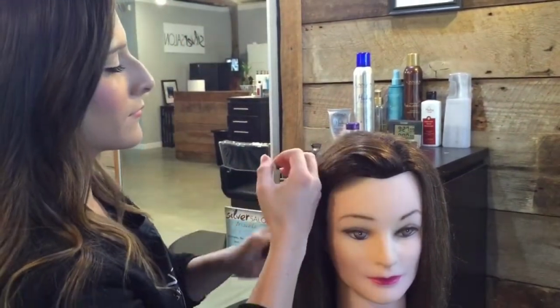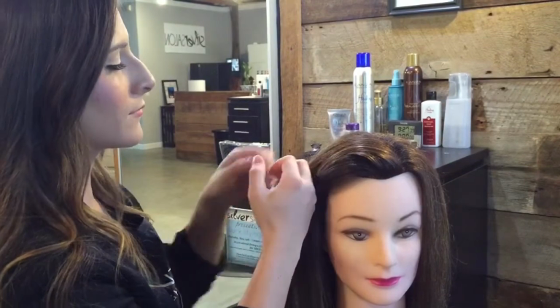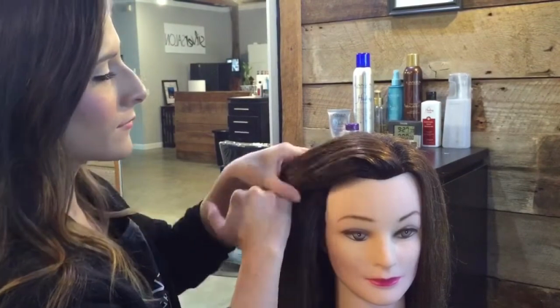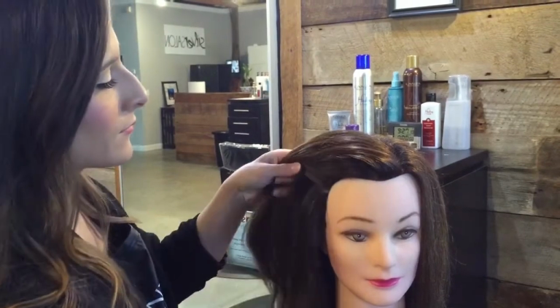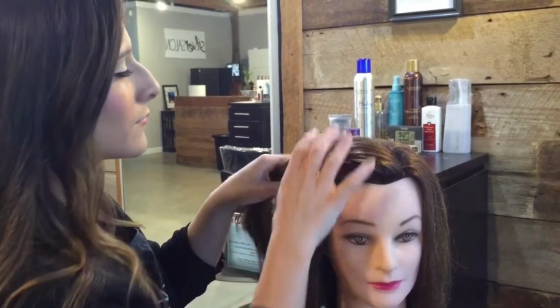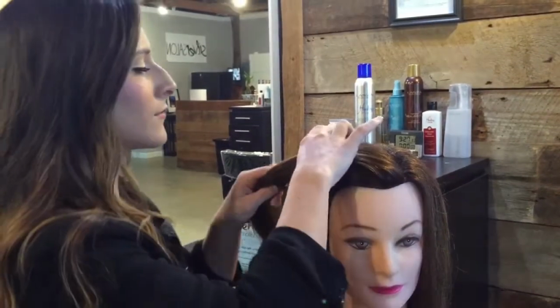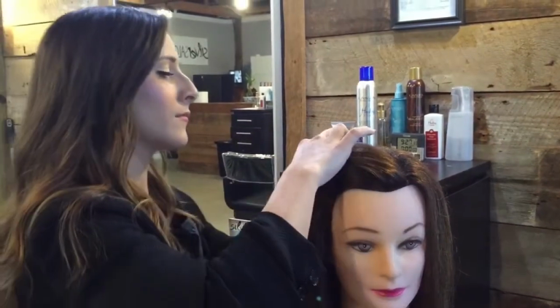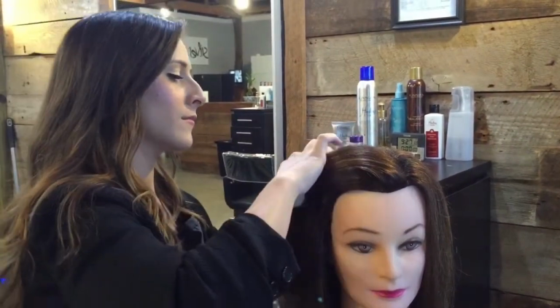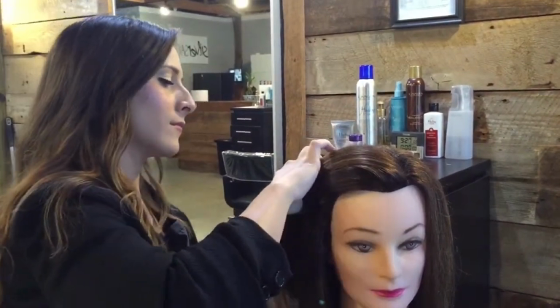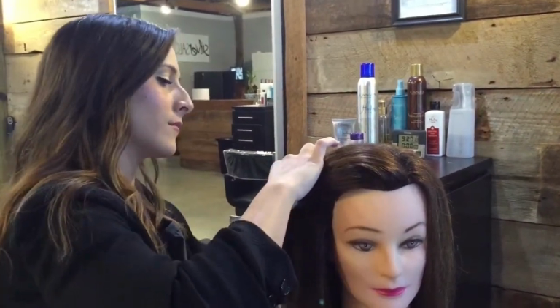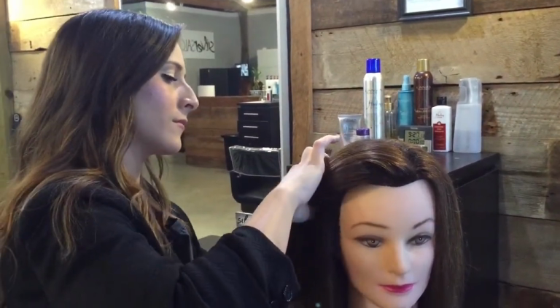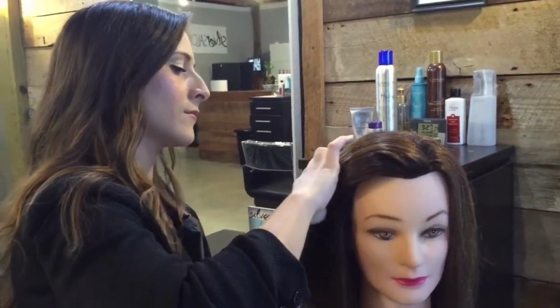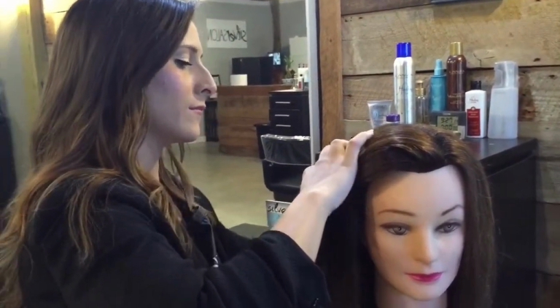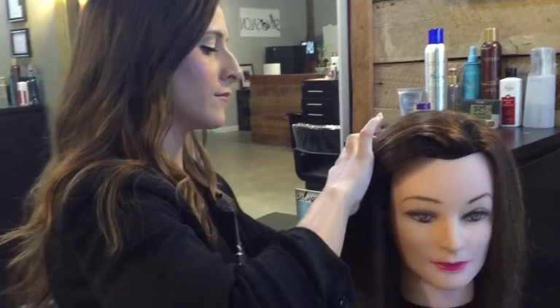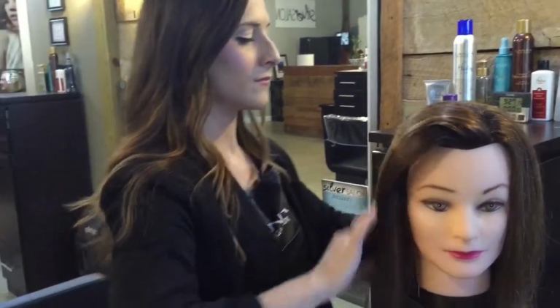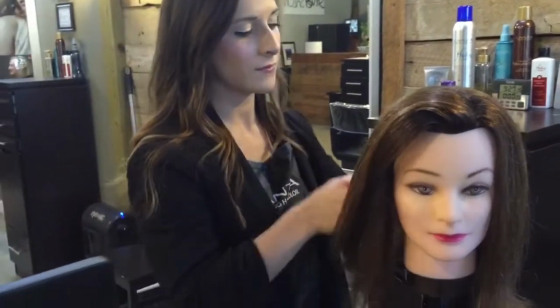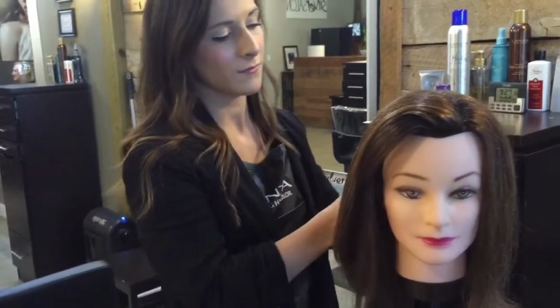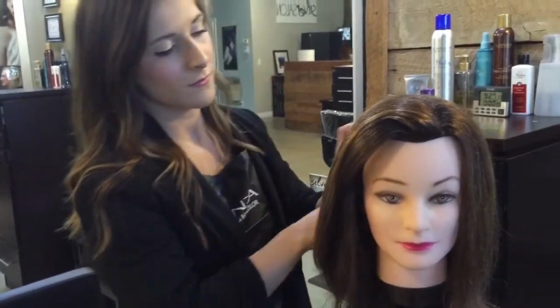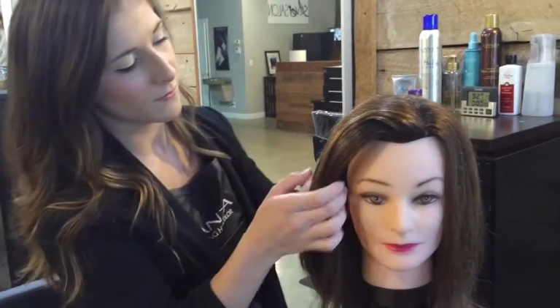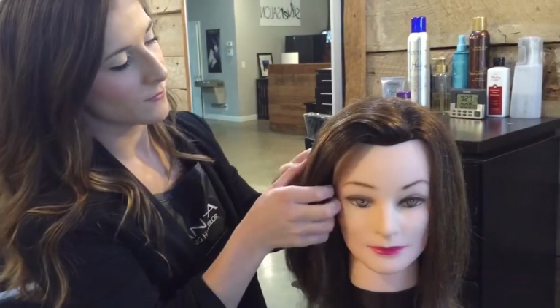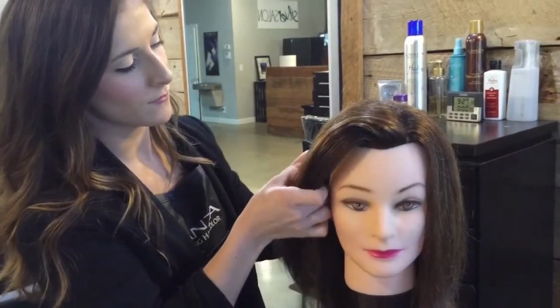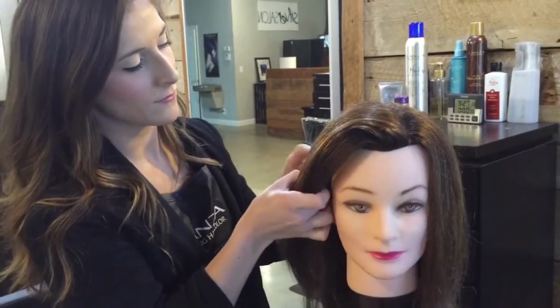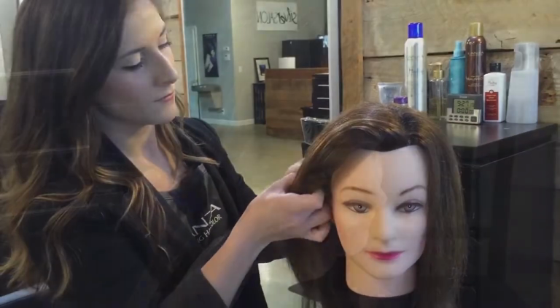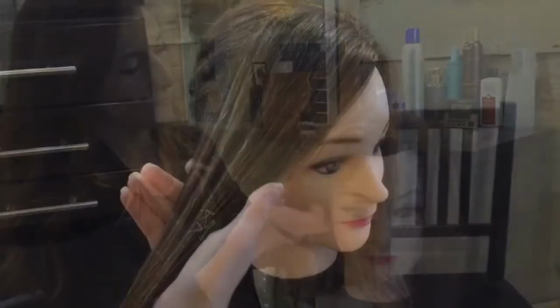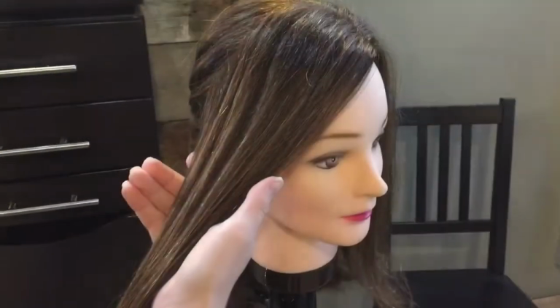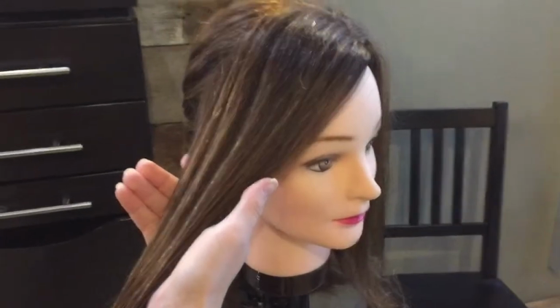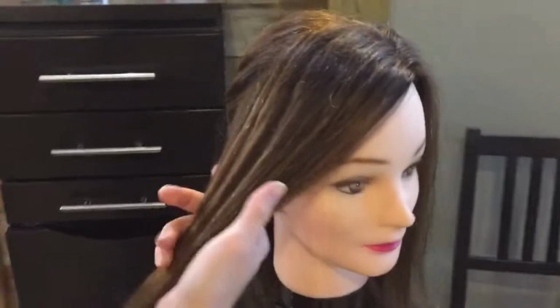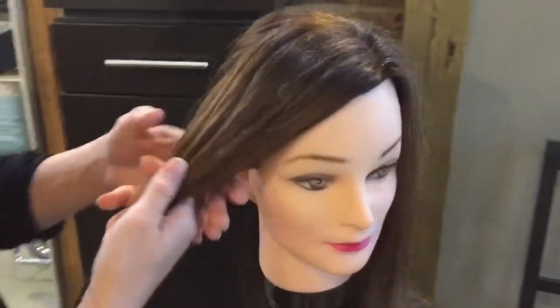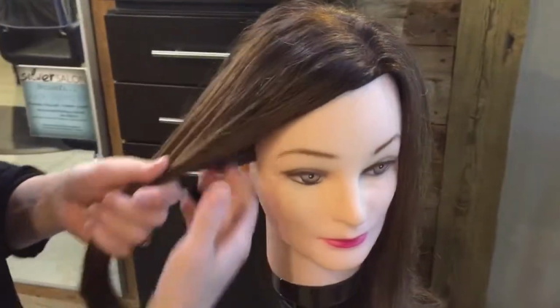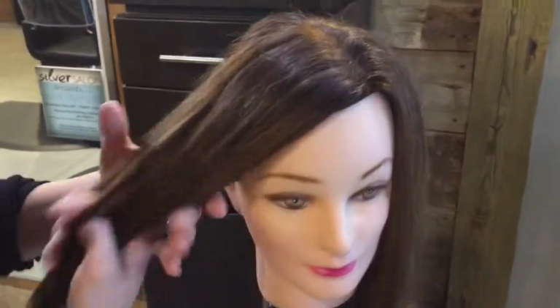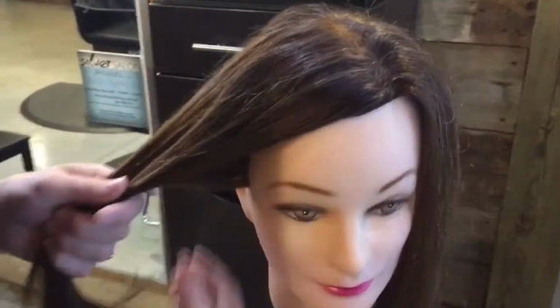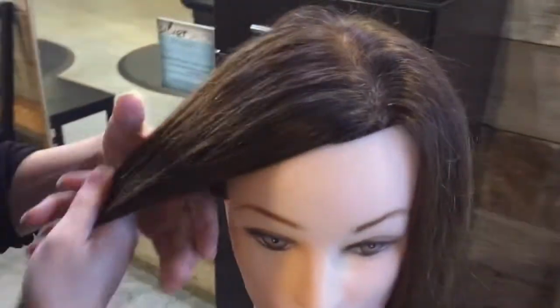Now we're going to go ahead and section off the hair into just the amount that we need to do the braid. The rest of this hair we're going to use our clip and clip that back out of our way. This is about how much you'll need.